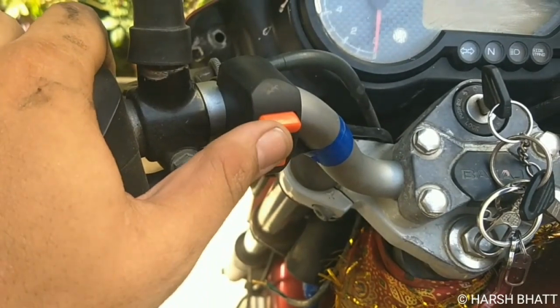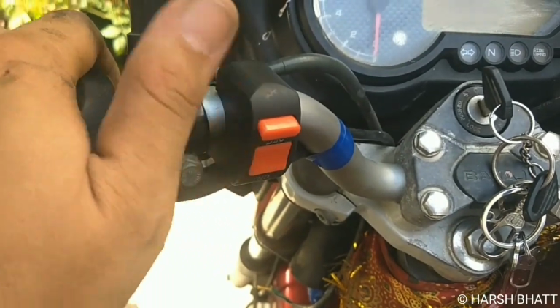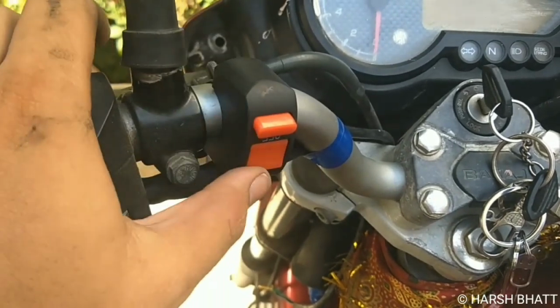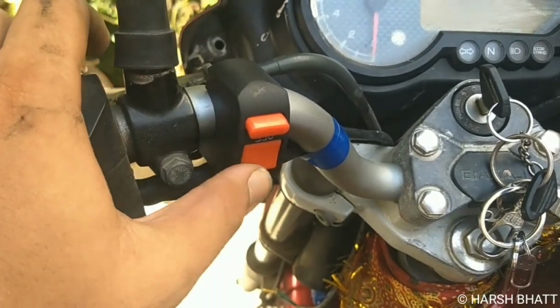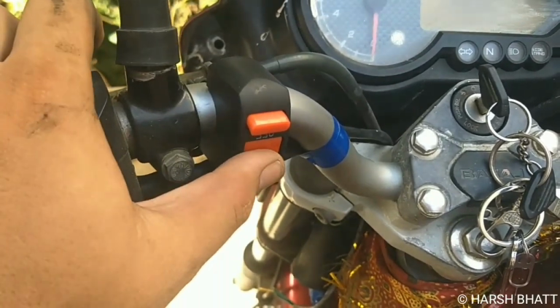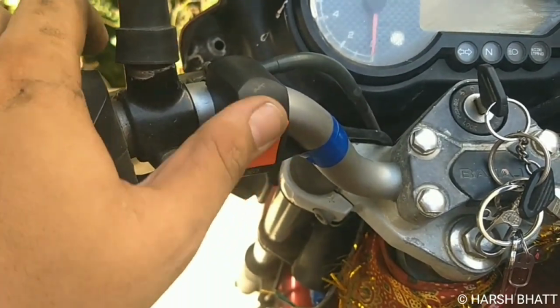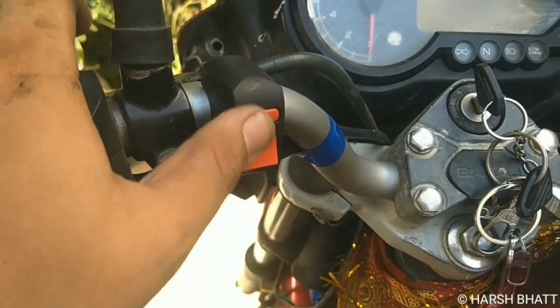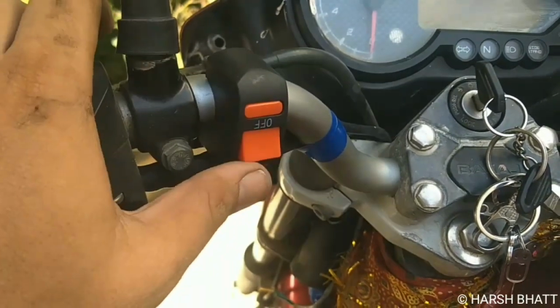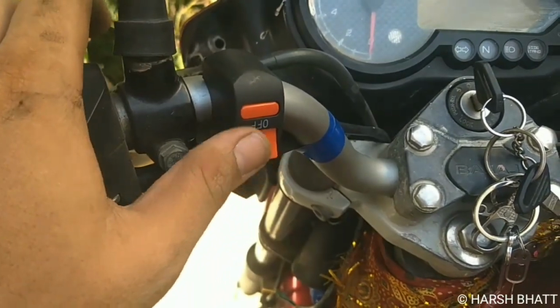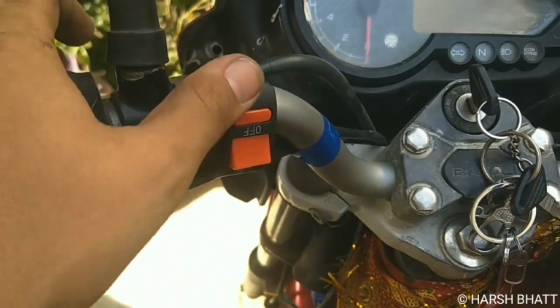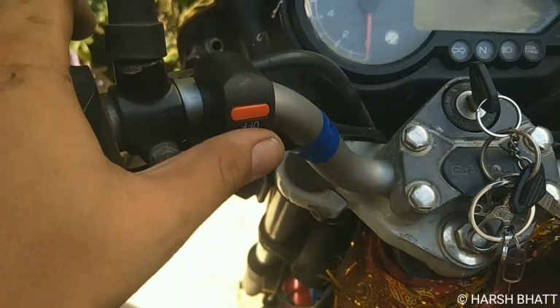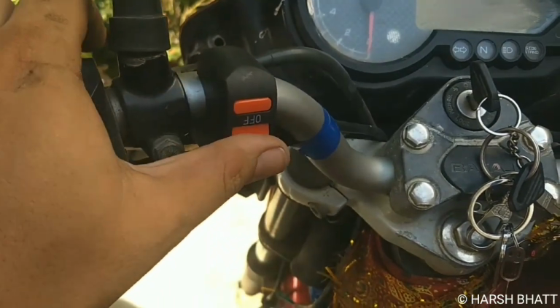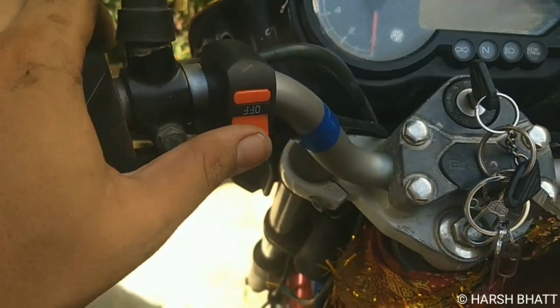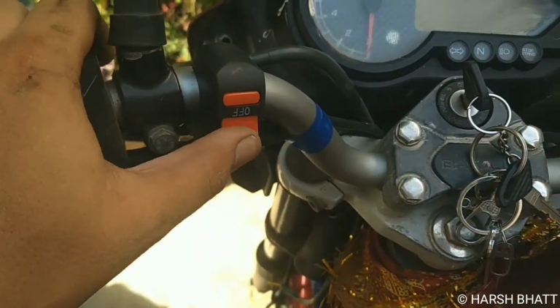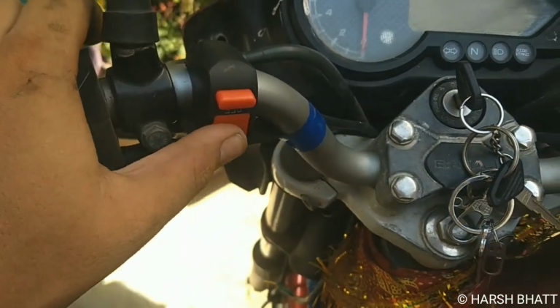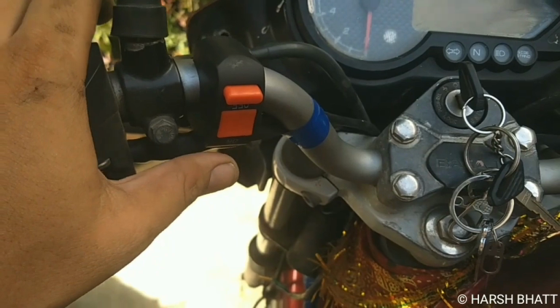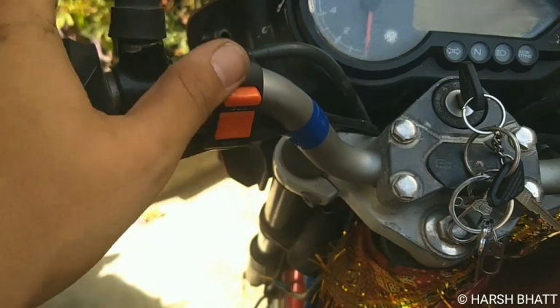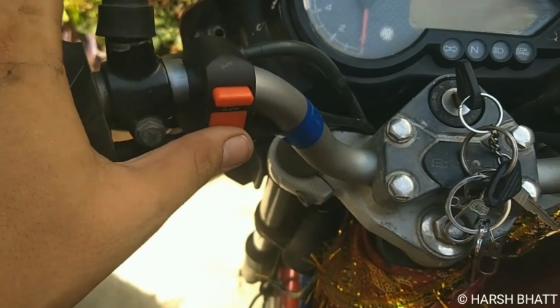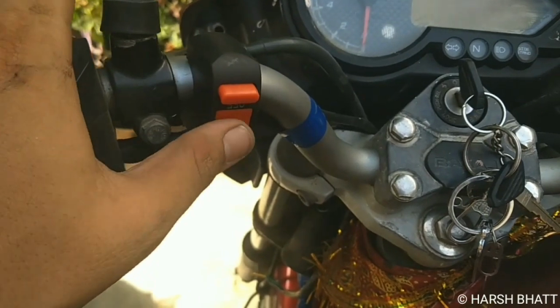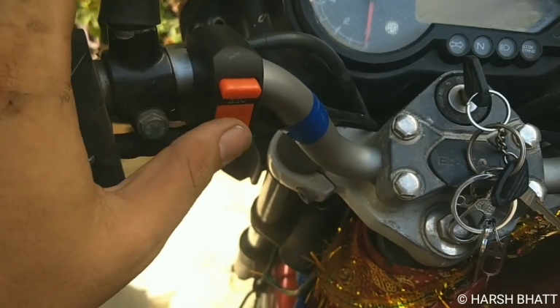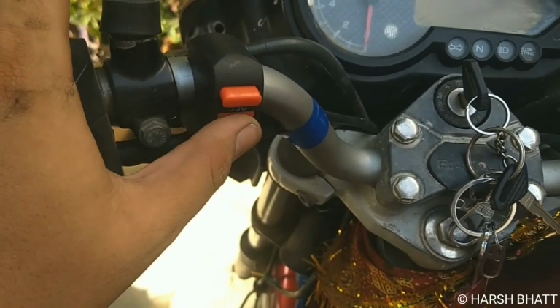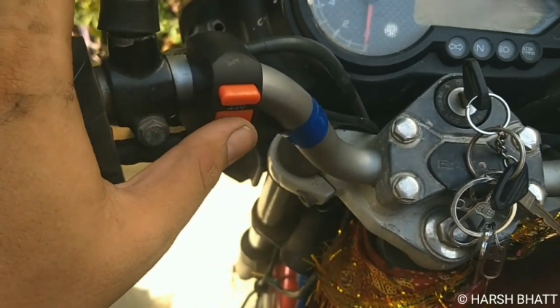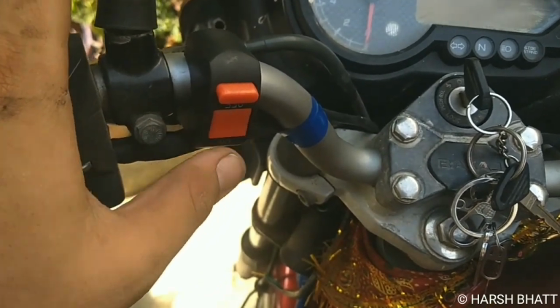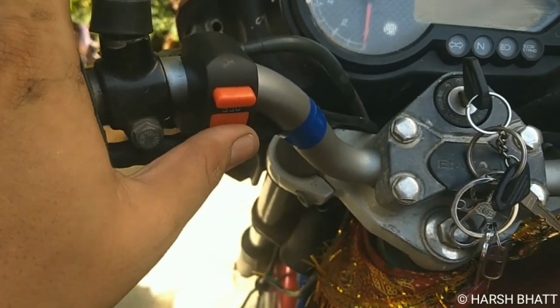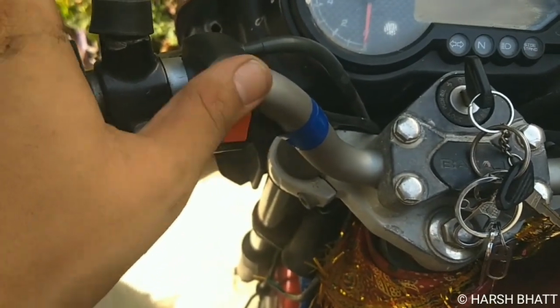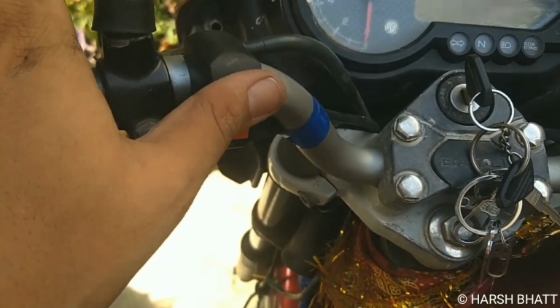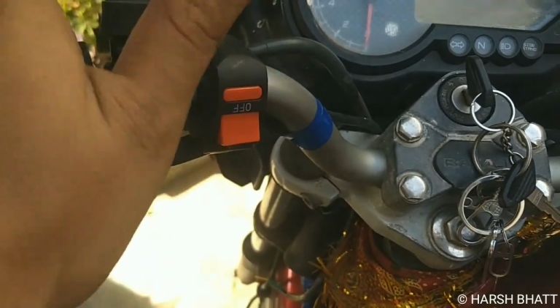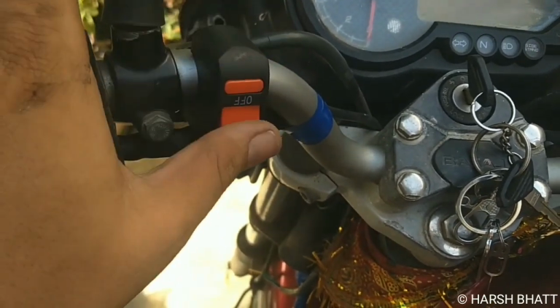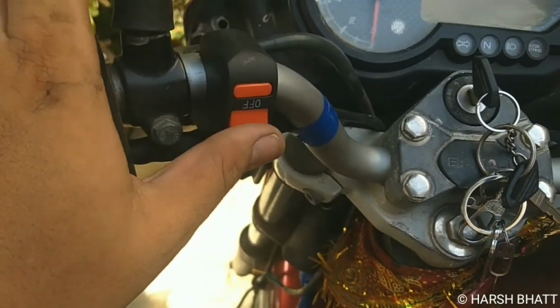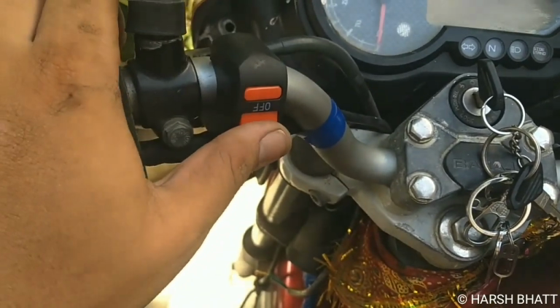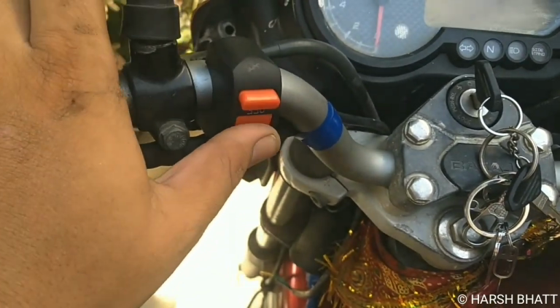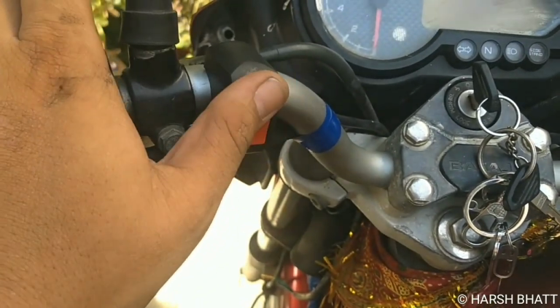We have a switch here and it is connected to the switch. The switch turns the fog lamp on and off.